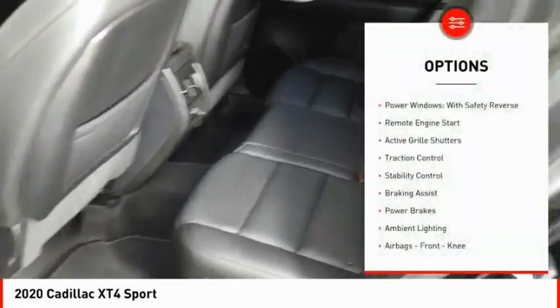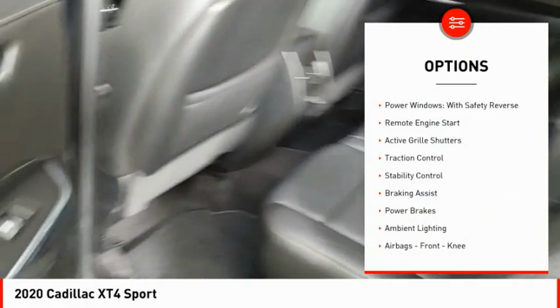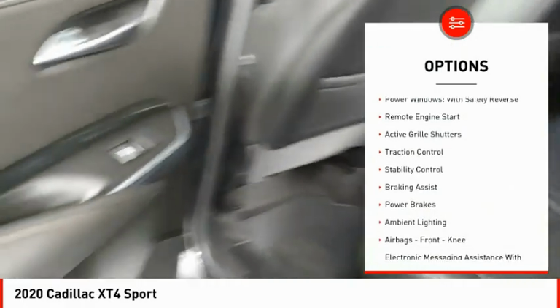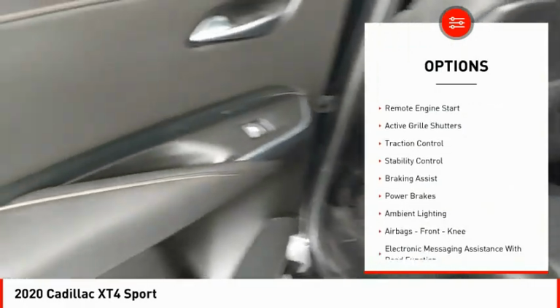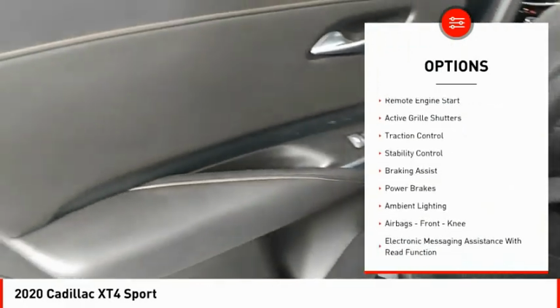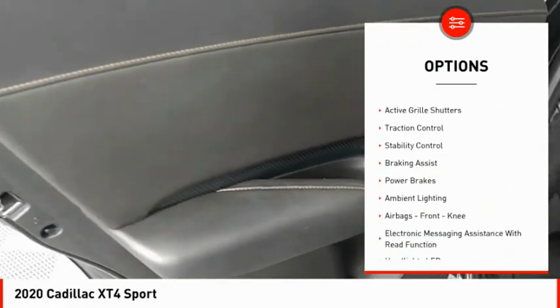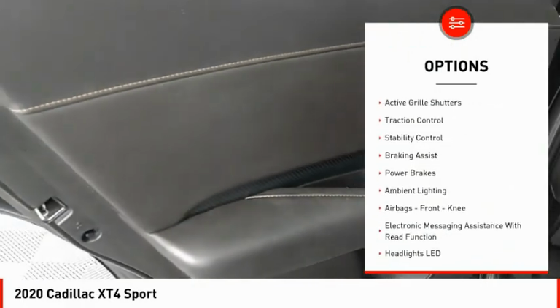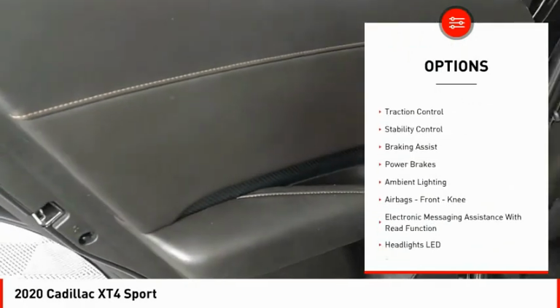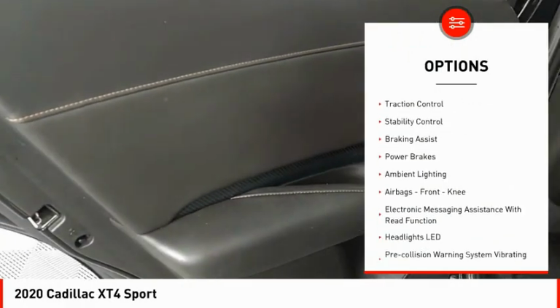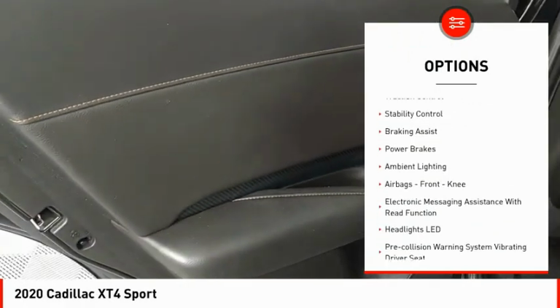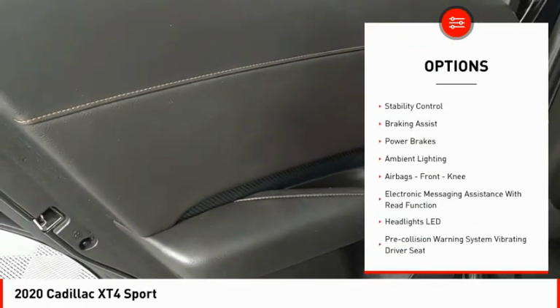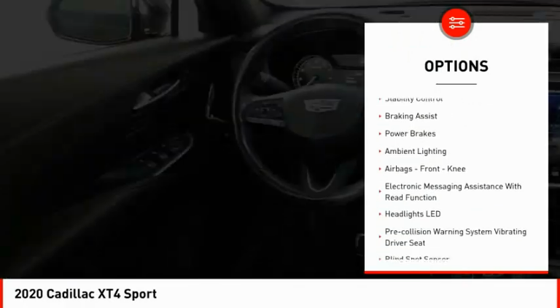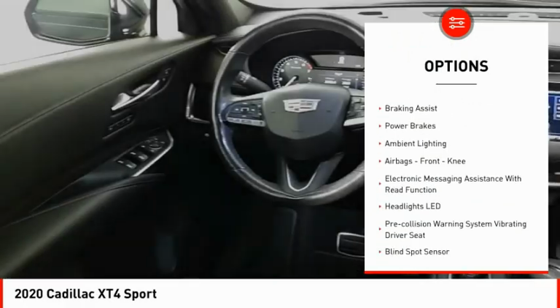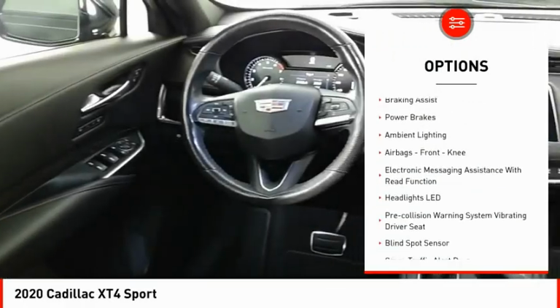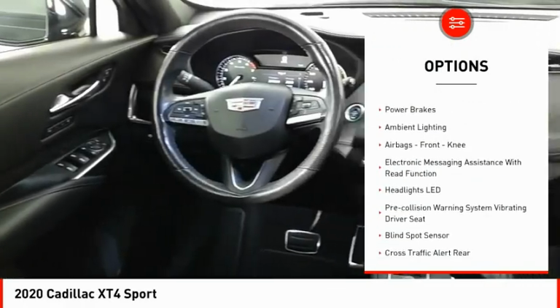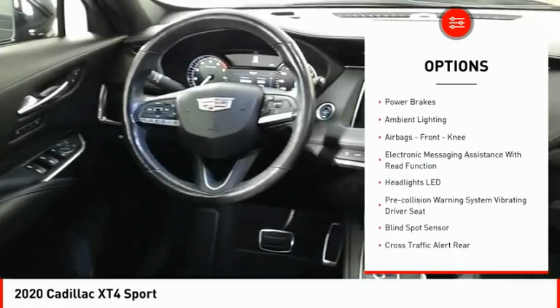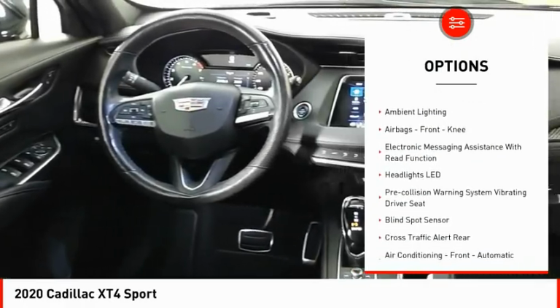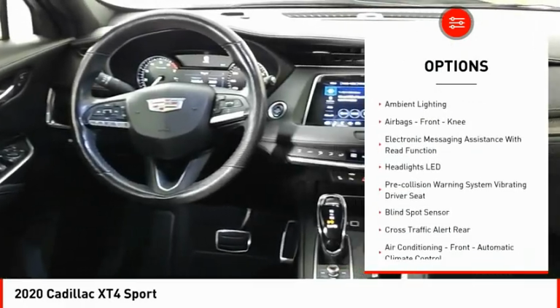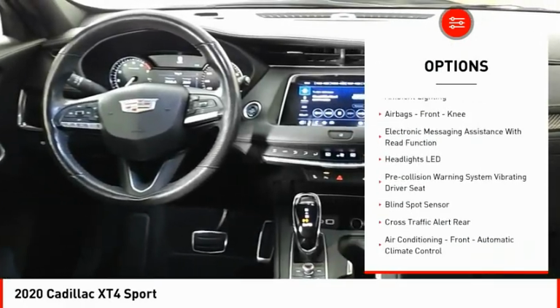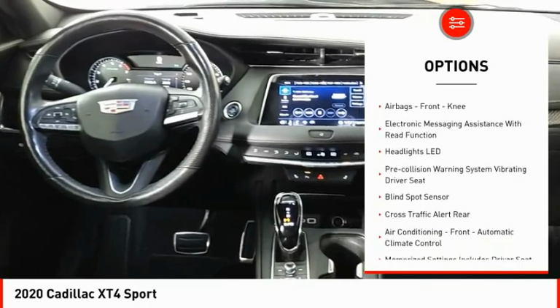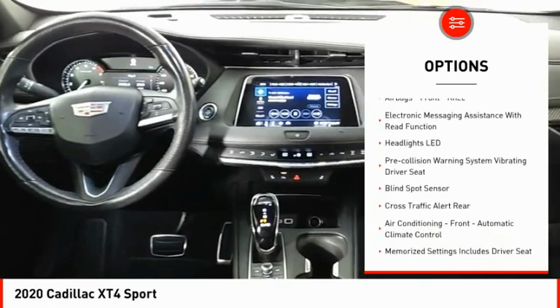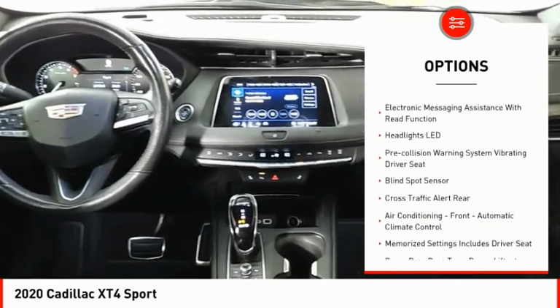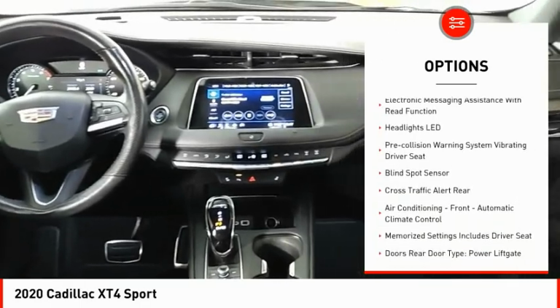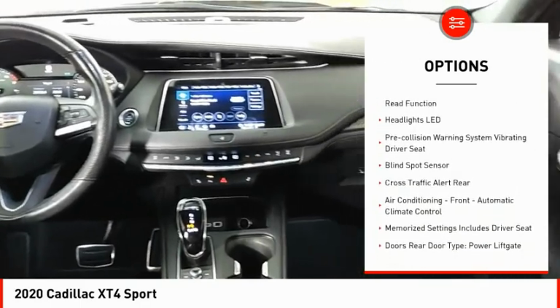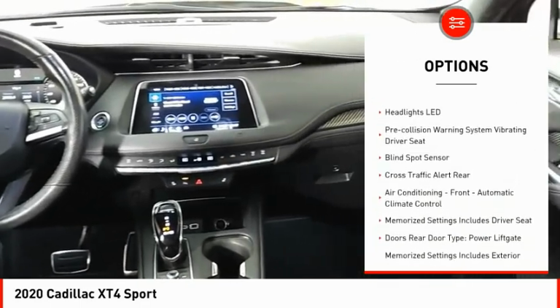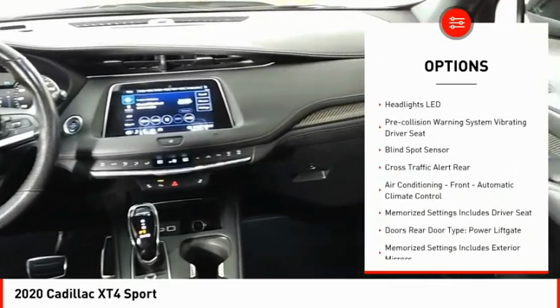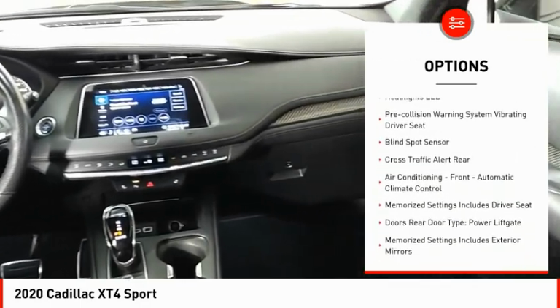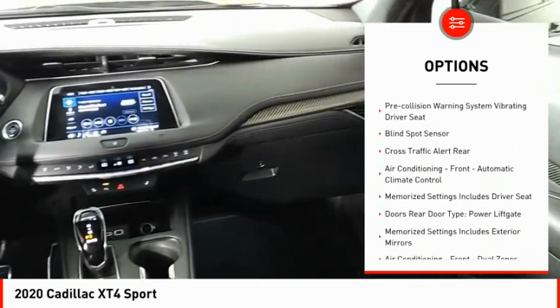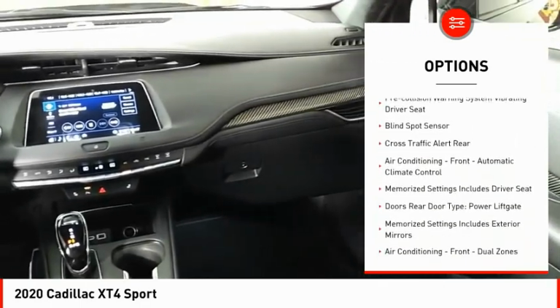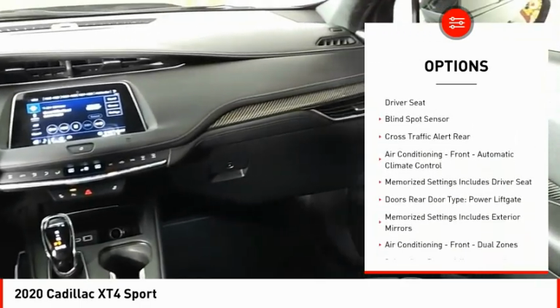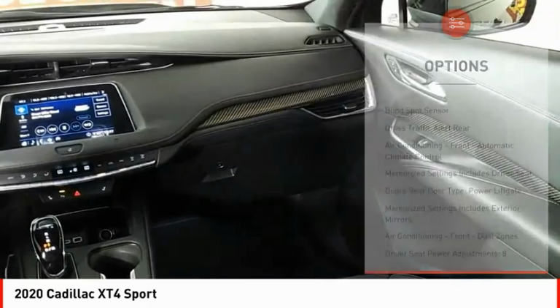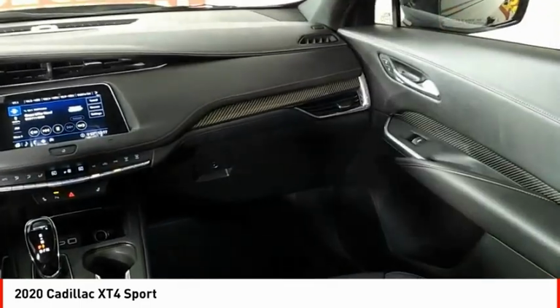Power windows with safety reverse, remote engine start, active grille shutters, traction control, stability control, braking assist, and power brakes.